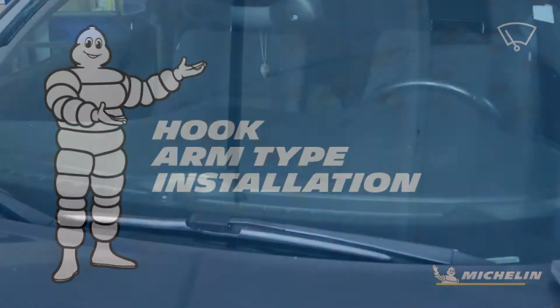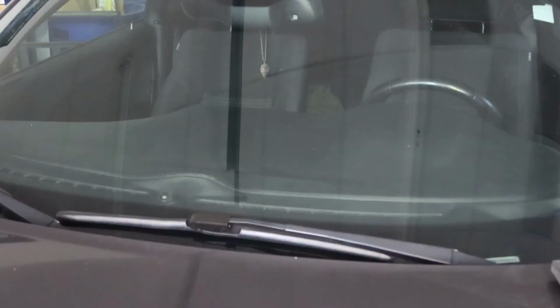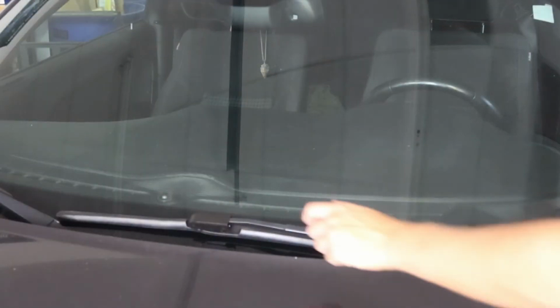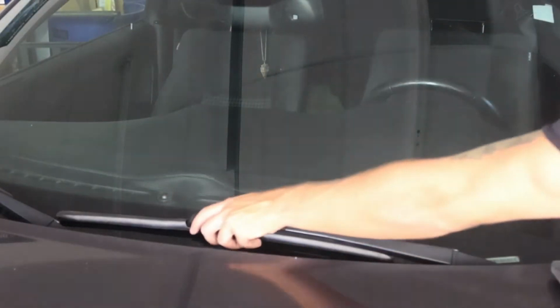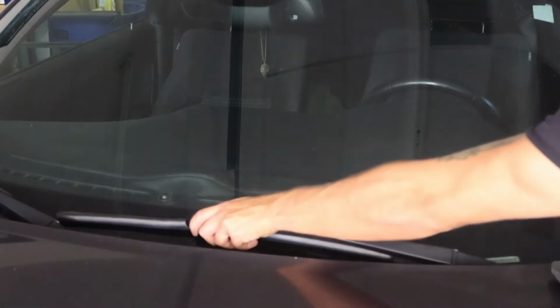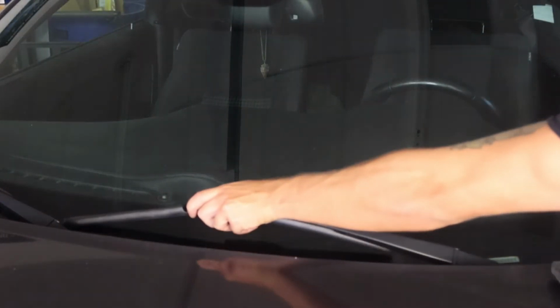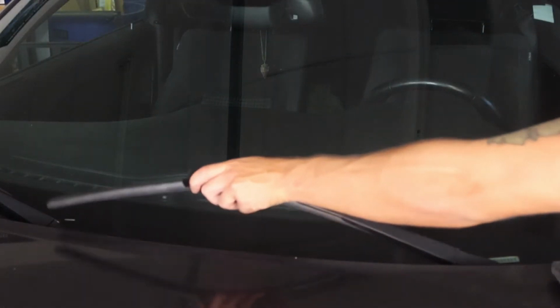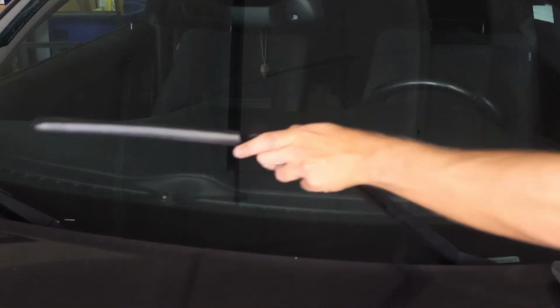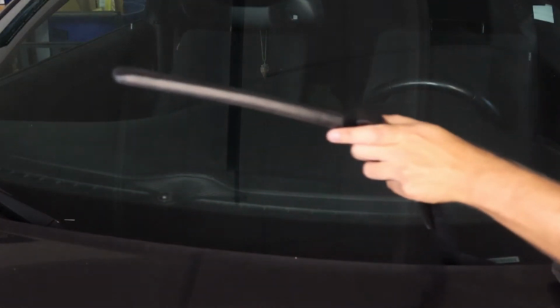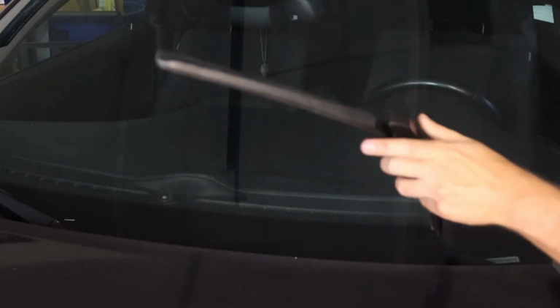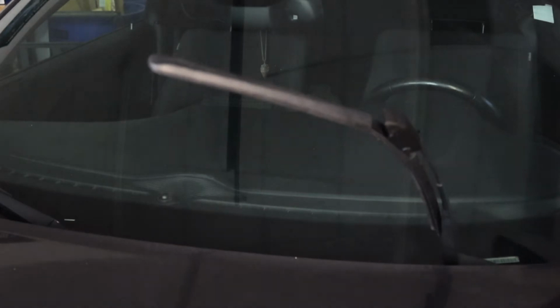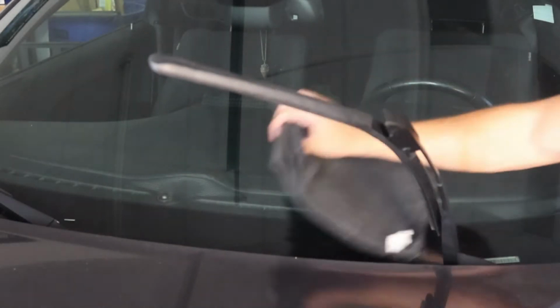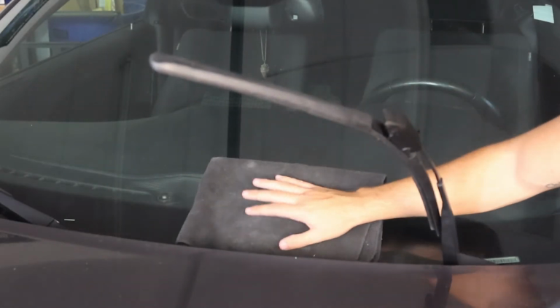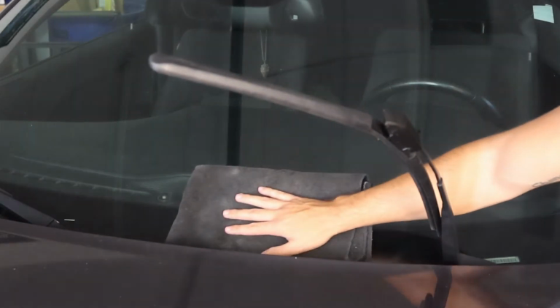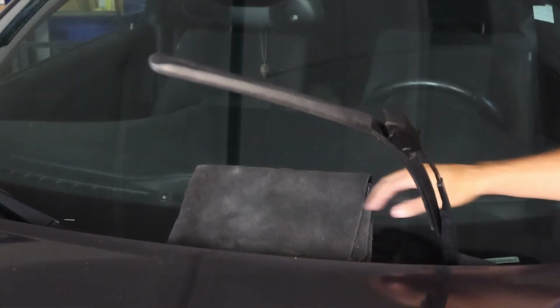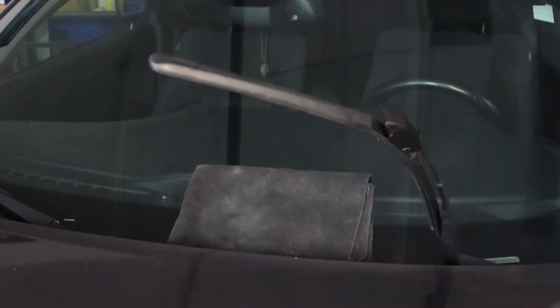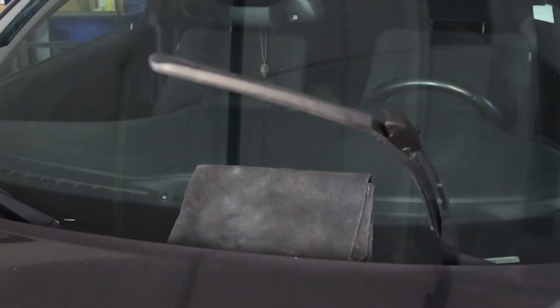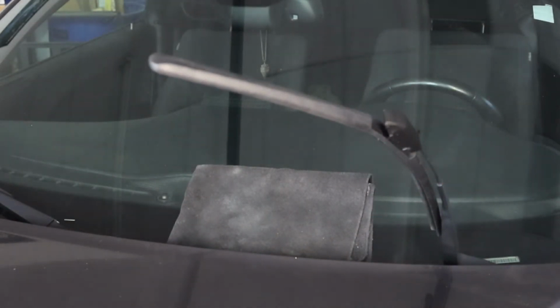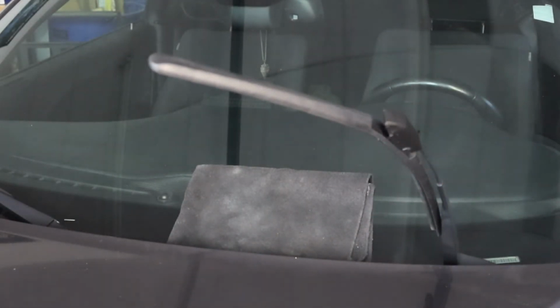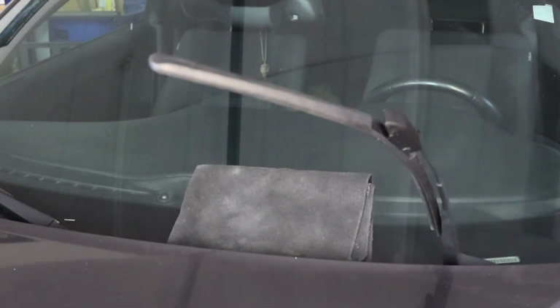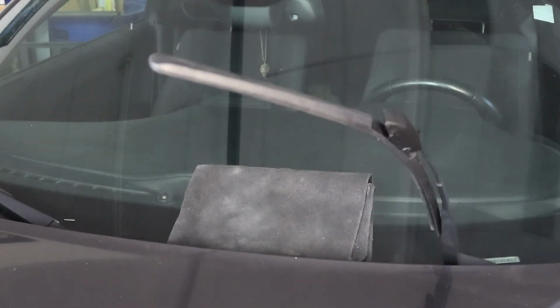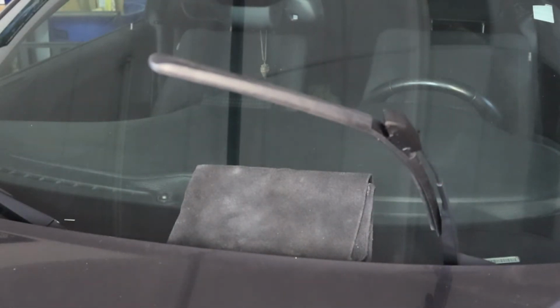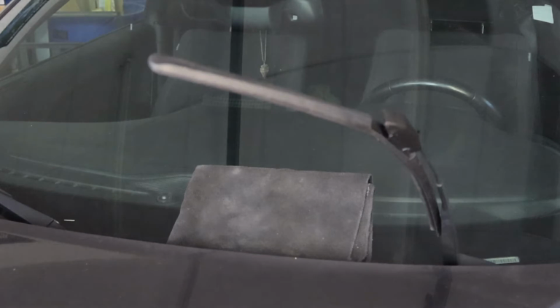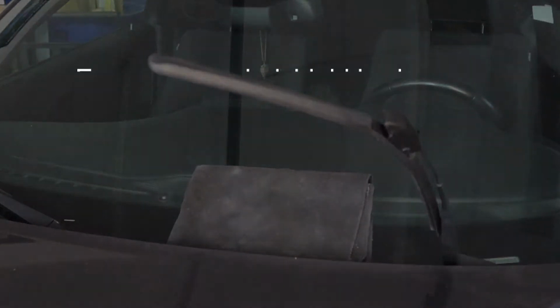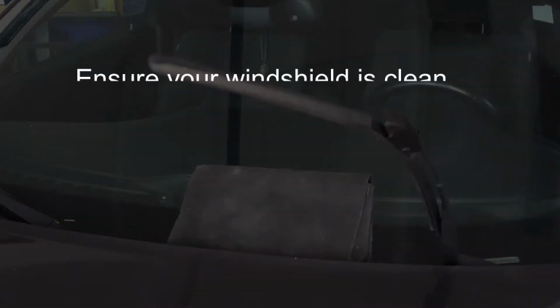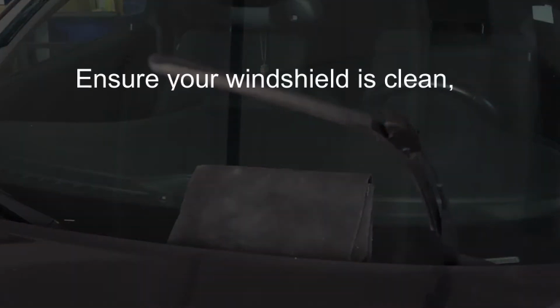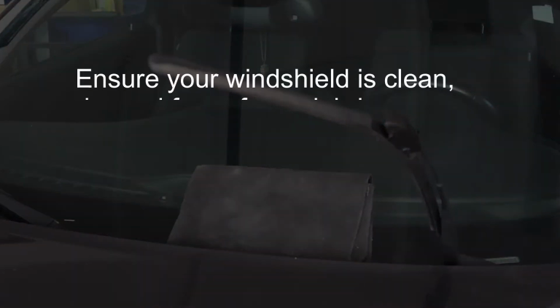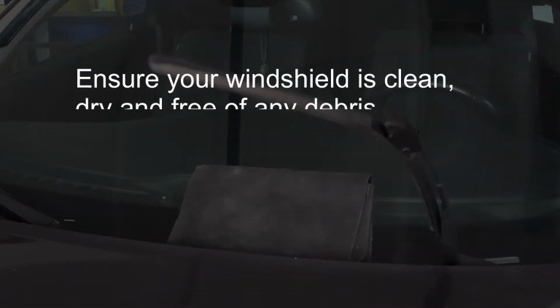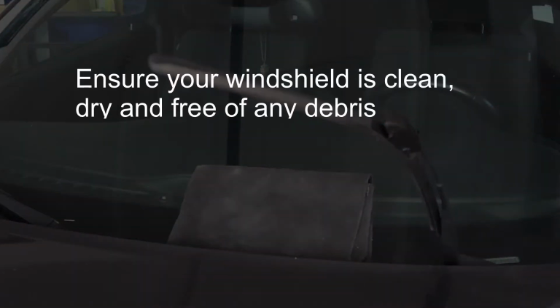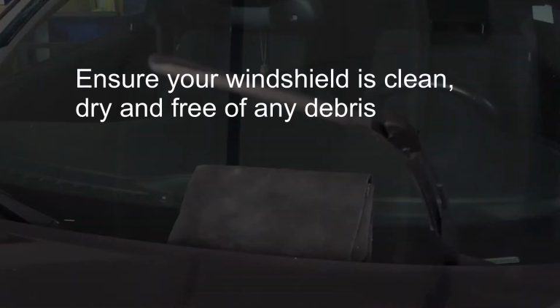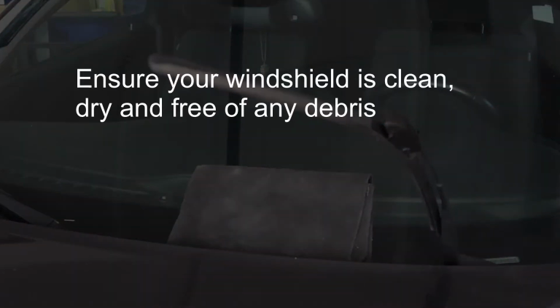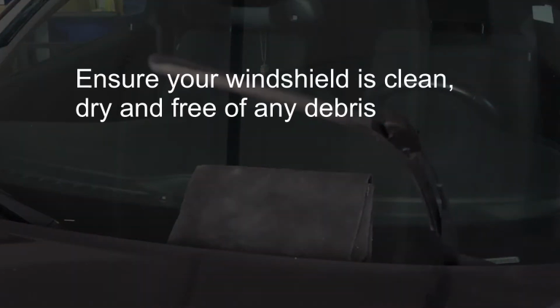Lift the arm in an upright position and place a towel underneath. This will protect the windshield if you accidentally allow the wiper arm to fall. Ensure your windshield is clean, dry, and free of any debris.